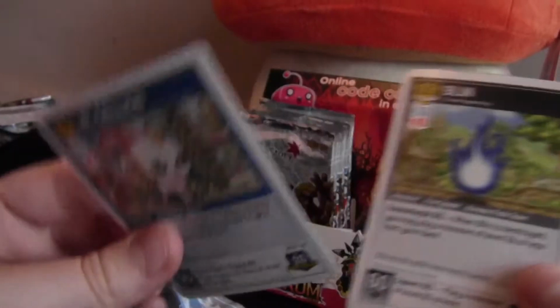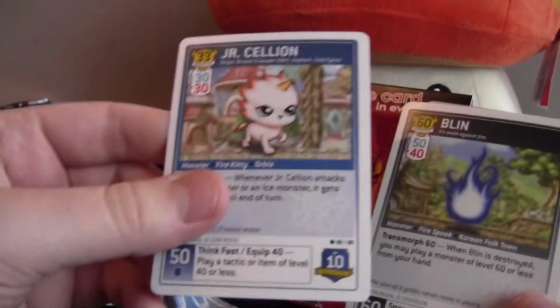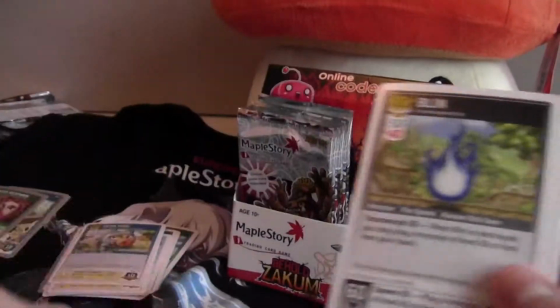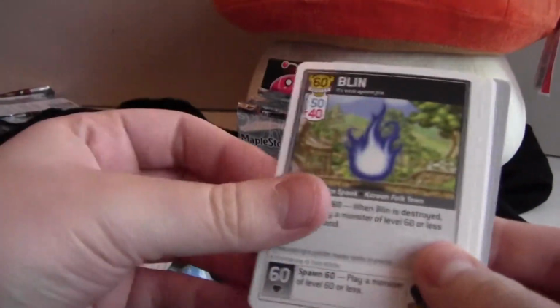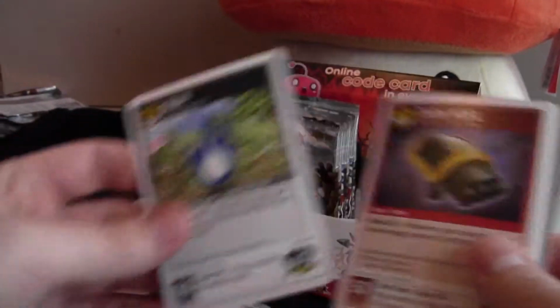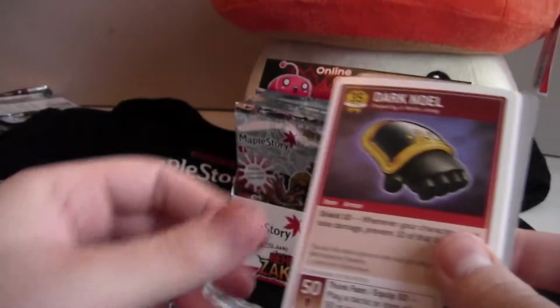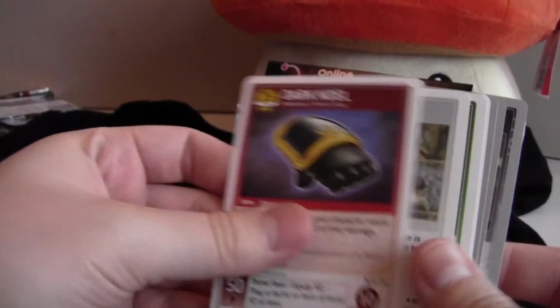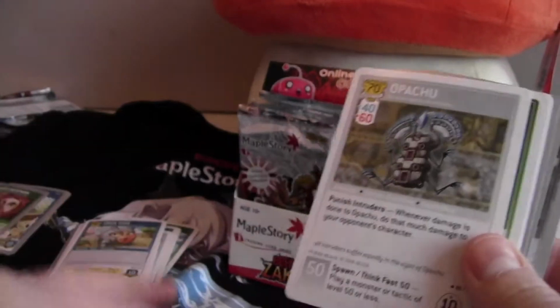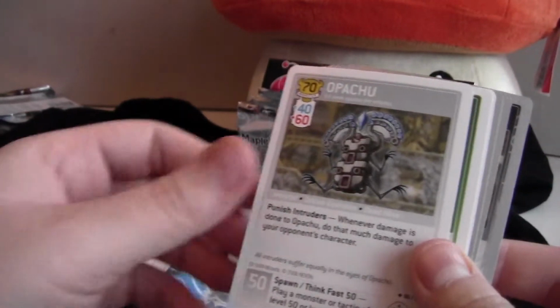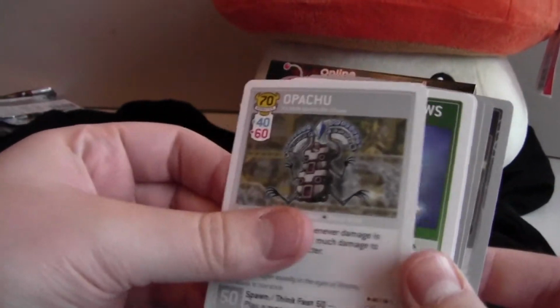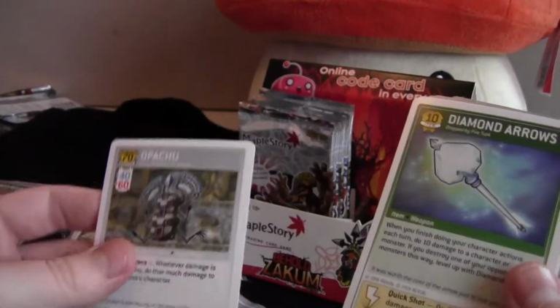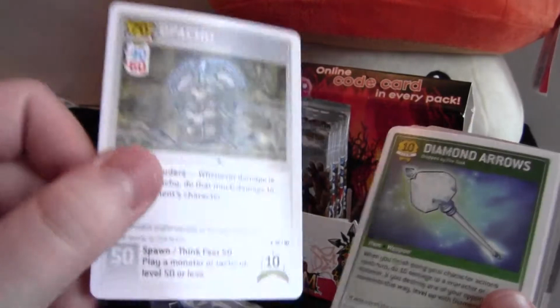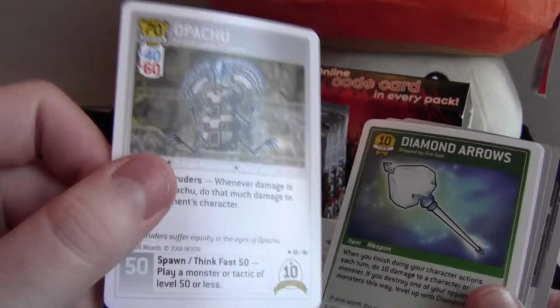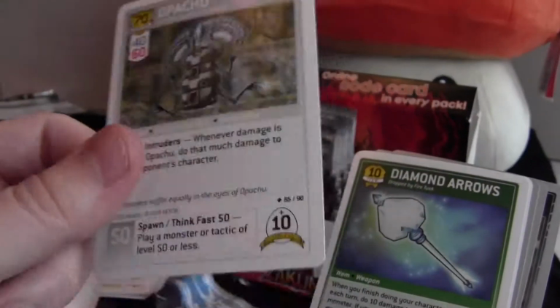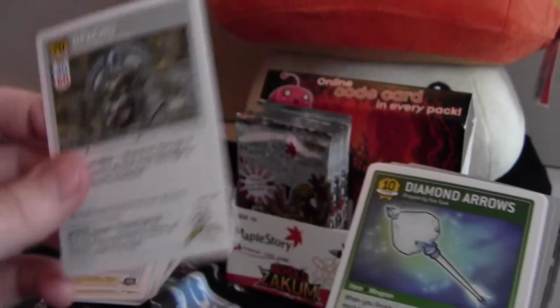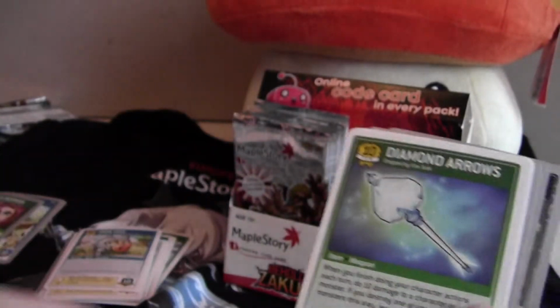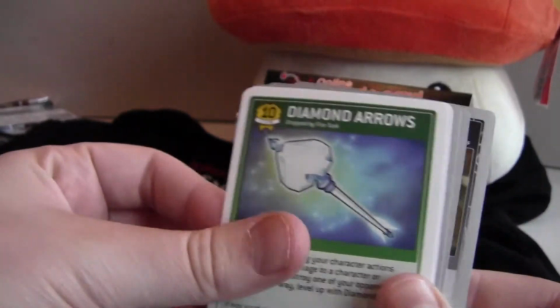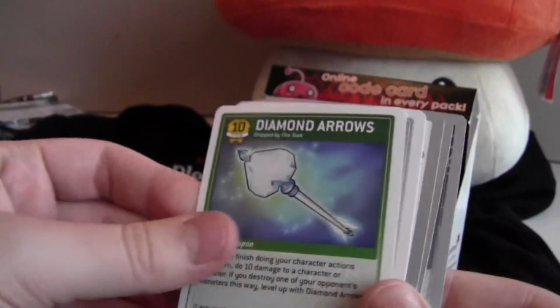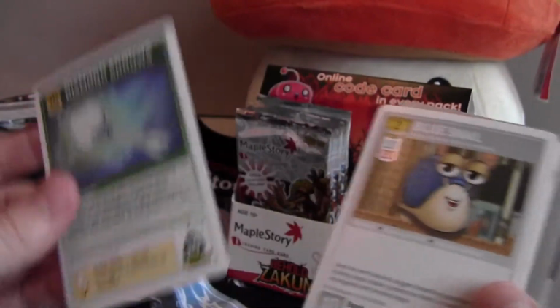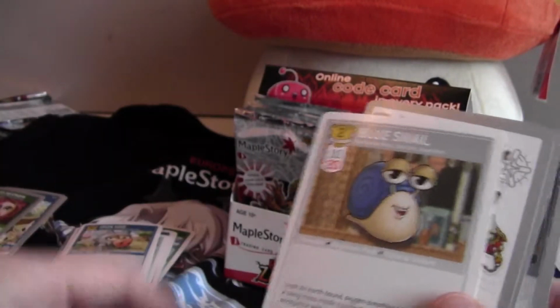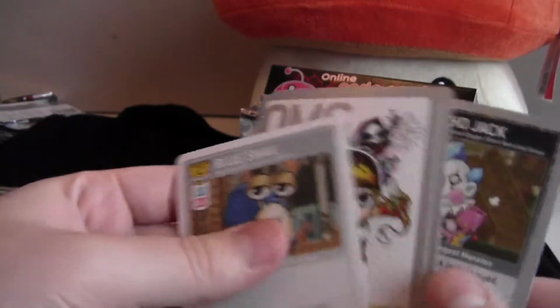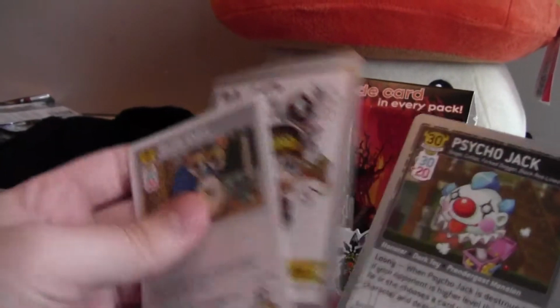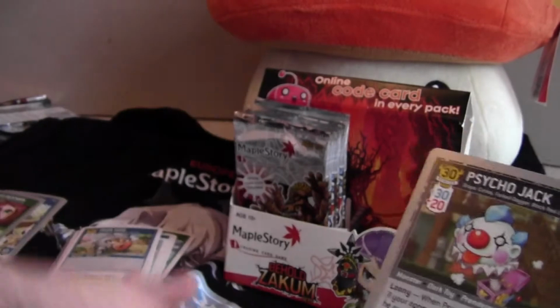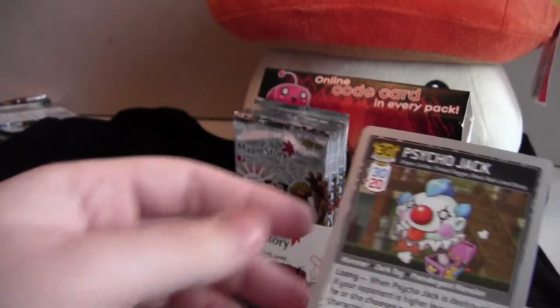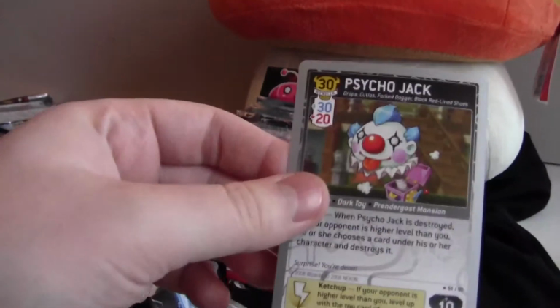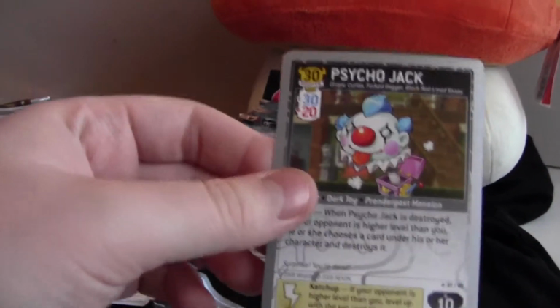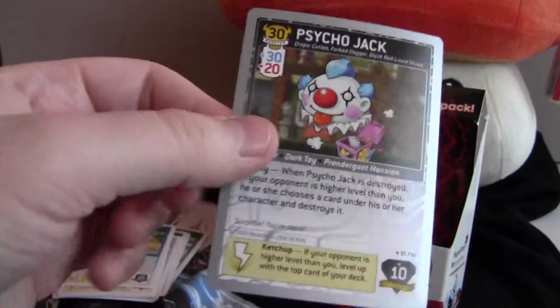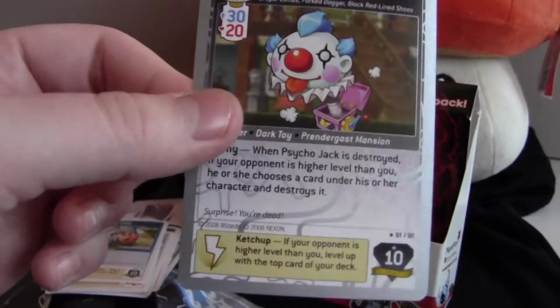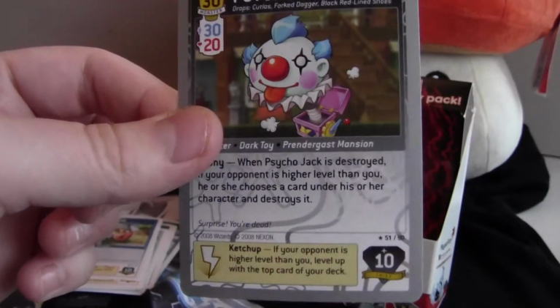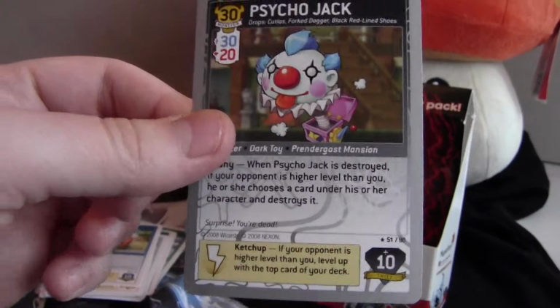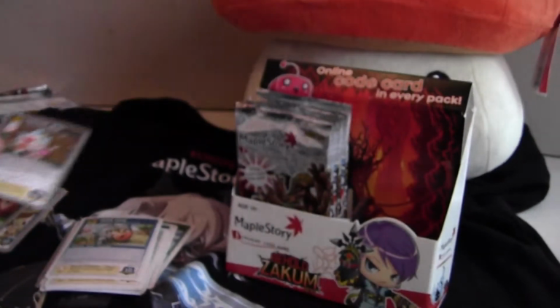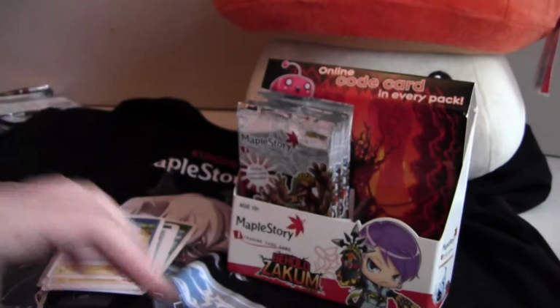So yeah — Junior Salien, Blinn, Dark Noel, Opachu — also a minion spawned by Zekum — Diamond Arrows, Blue Snail, some code cards, and Psycho Jack. These are rare.